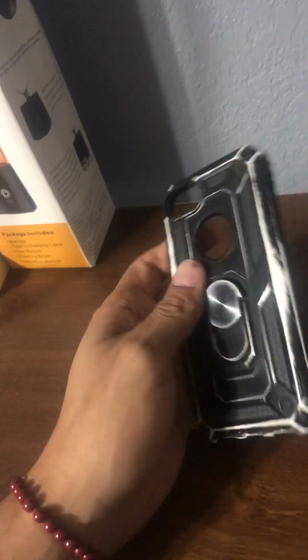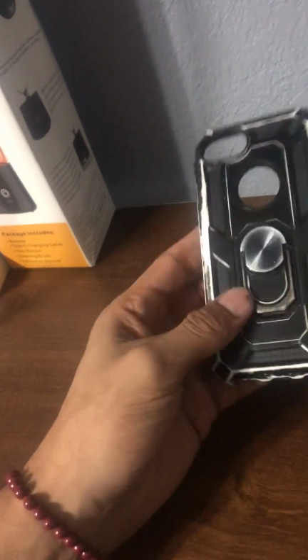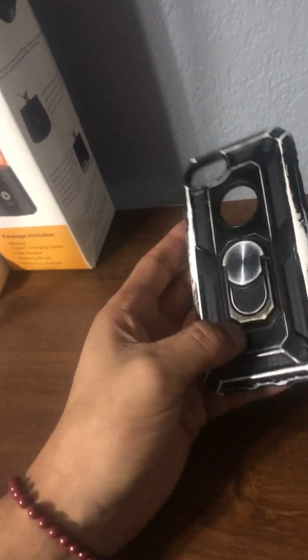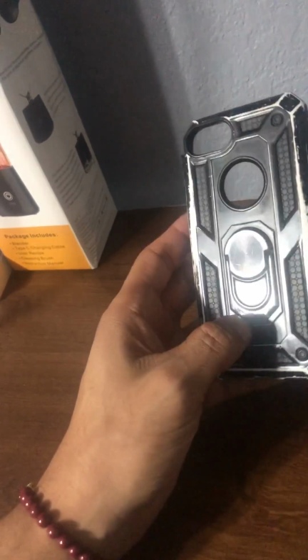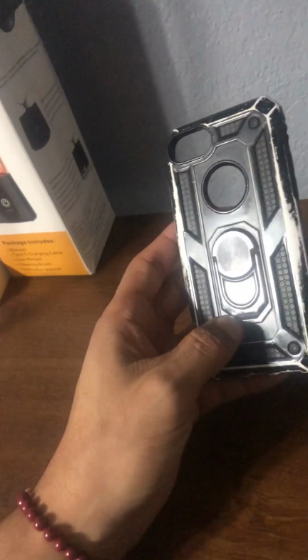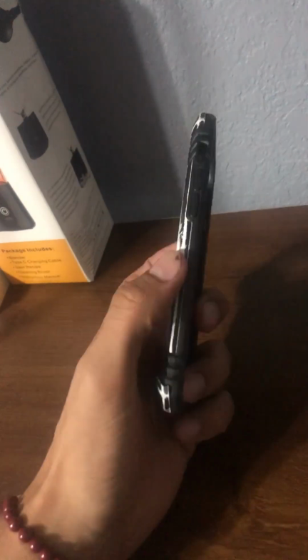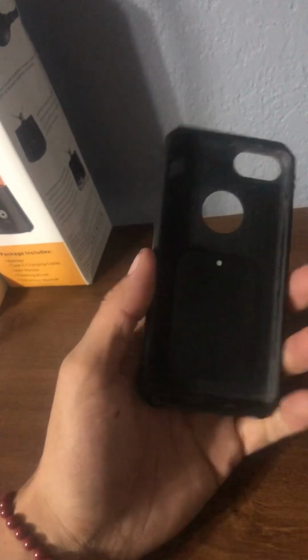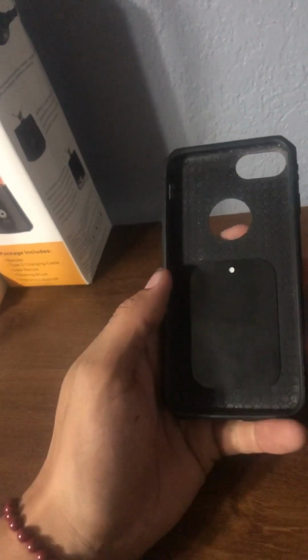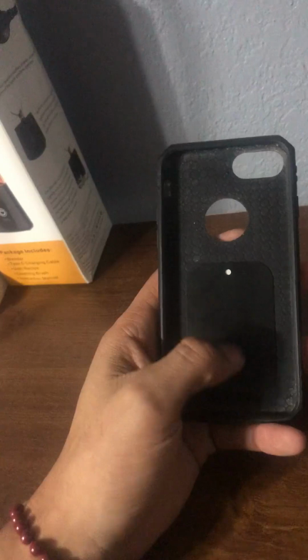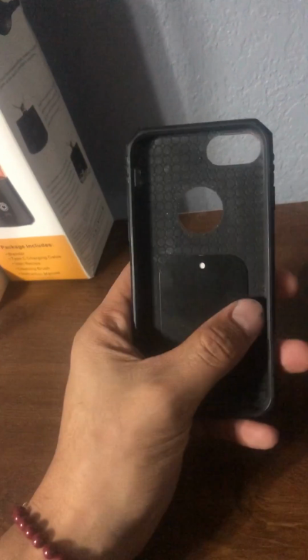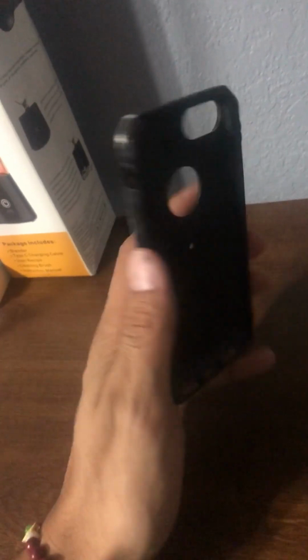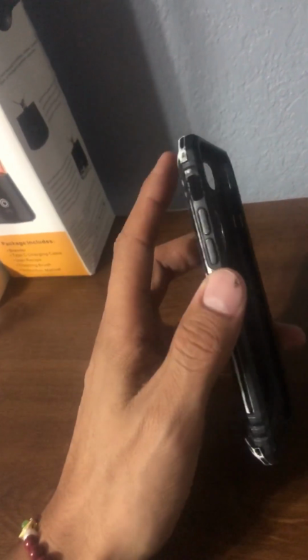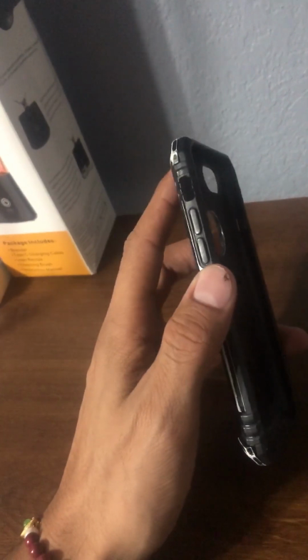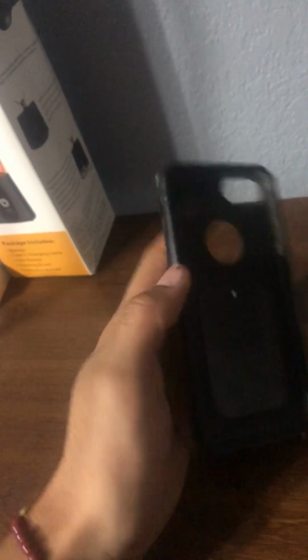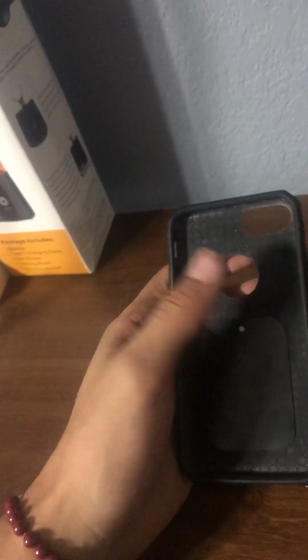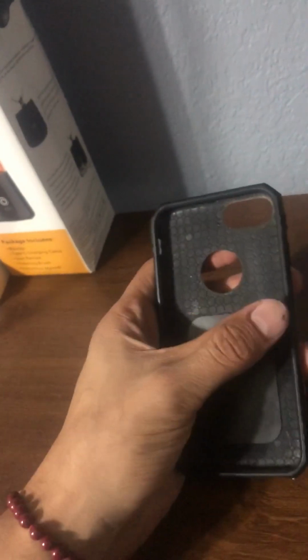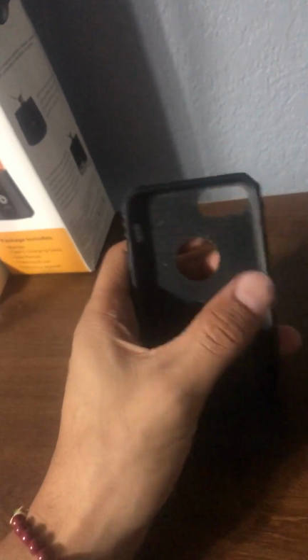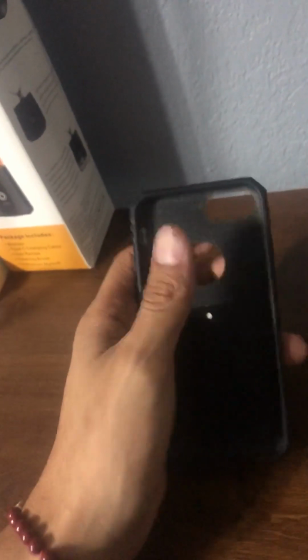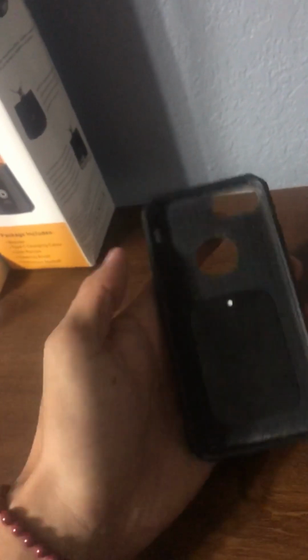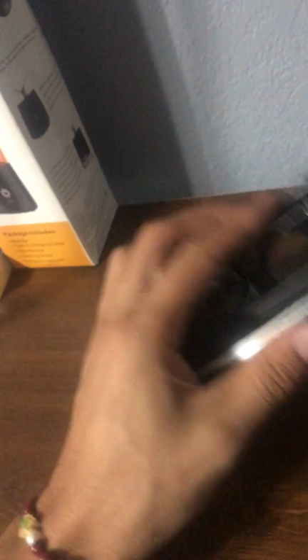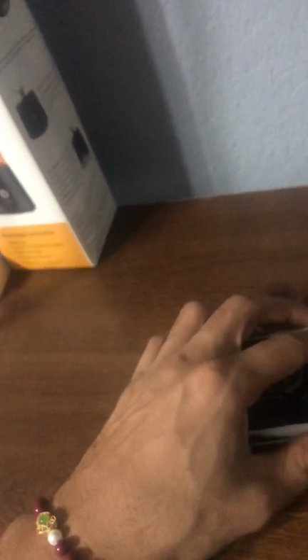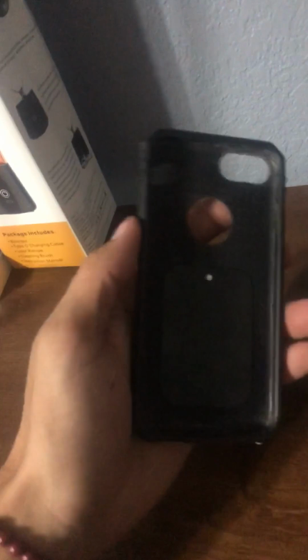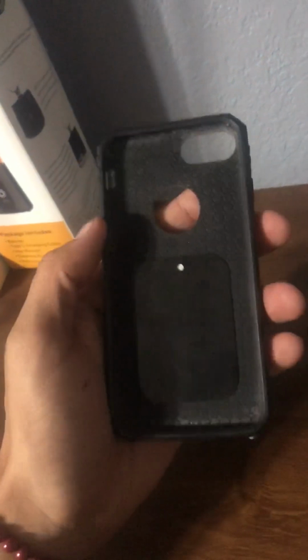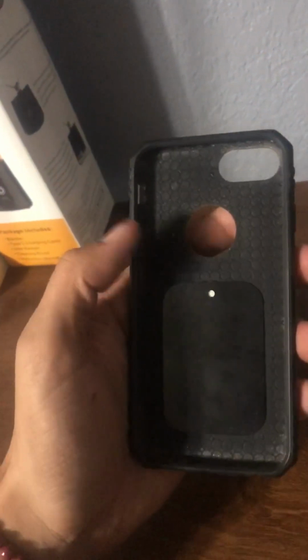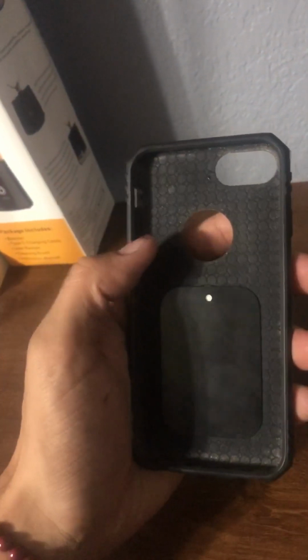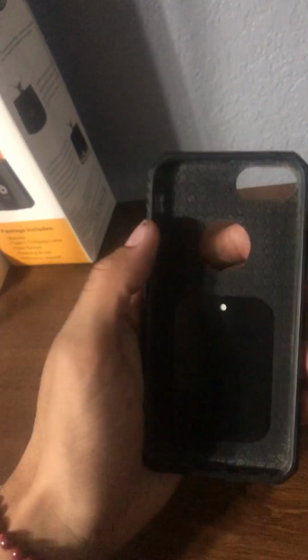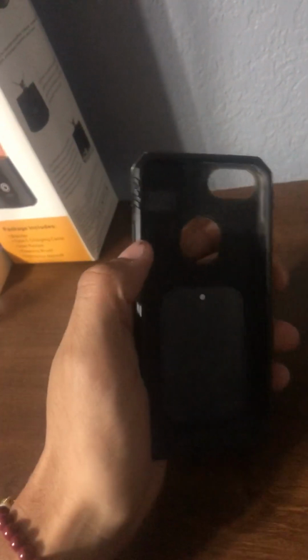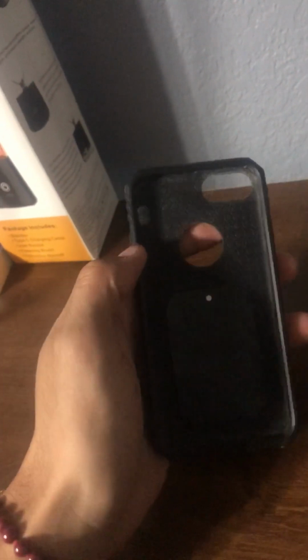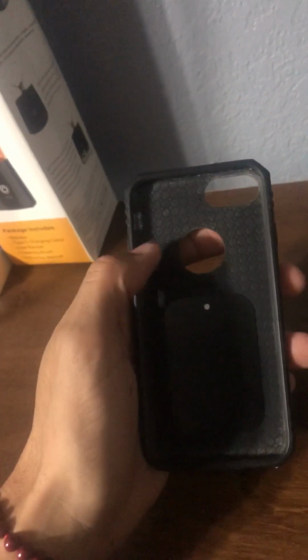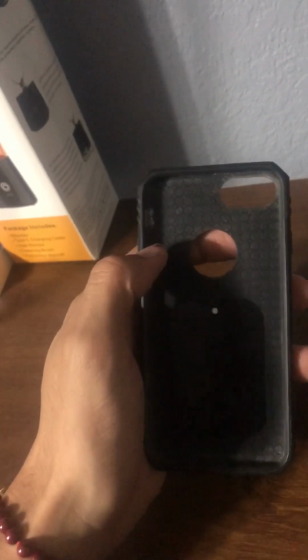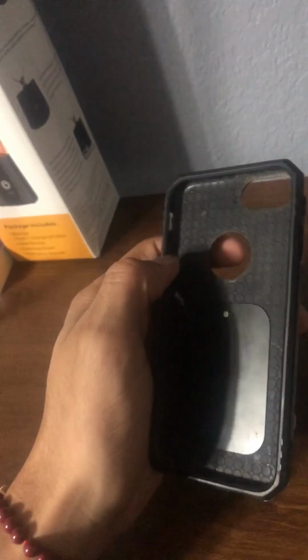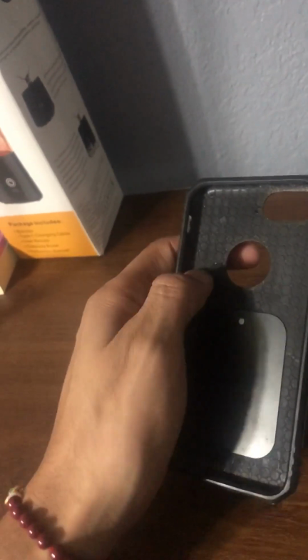I will say that this phone case really does protect your phone. It doesn't have anything like it — it's not like there's another case that goes over it to protect it when it falls, but when you put the phone in here it kind of sinks.